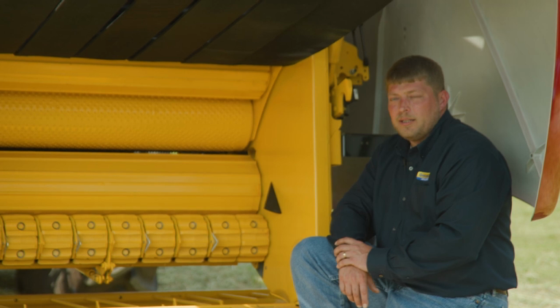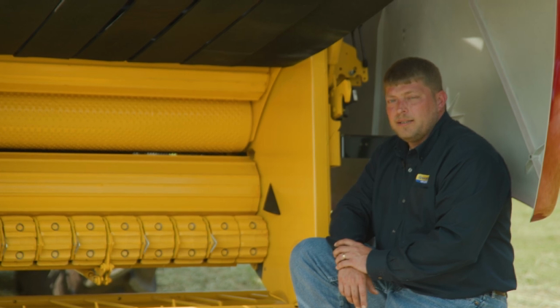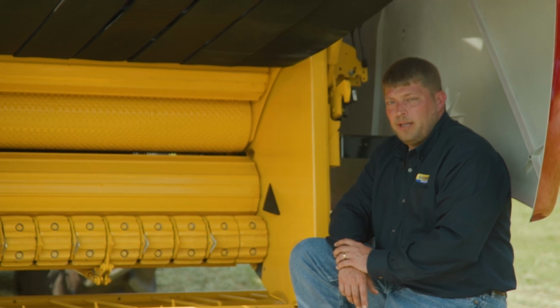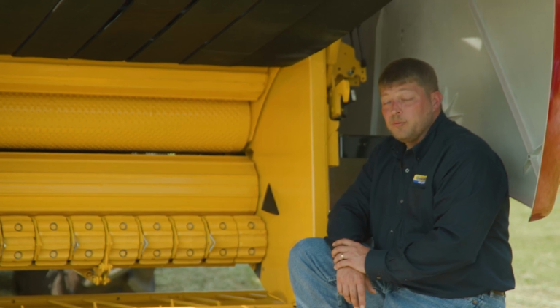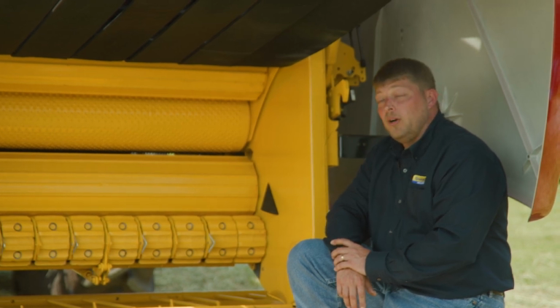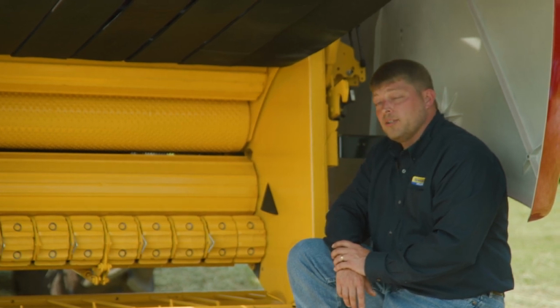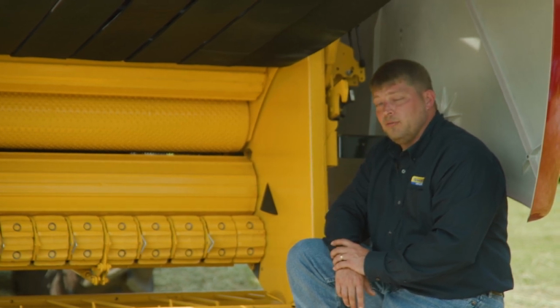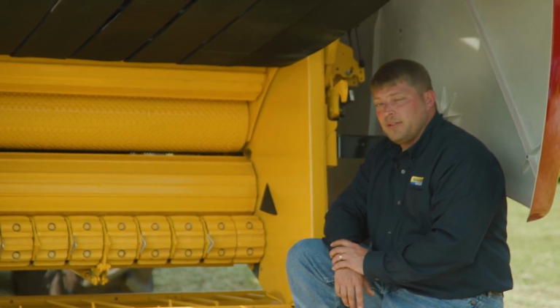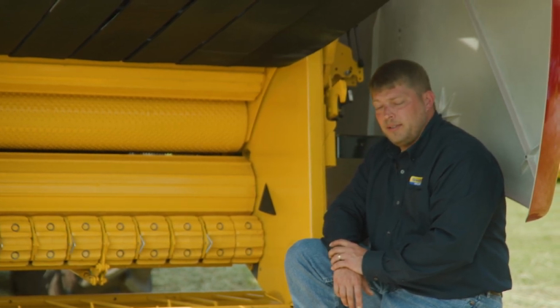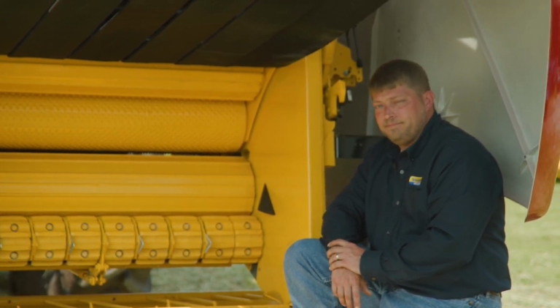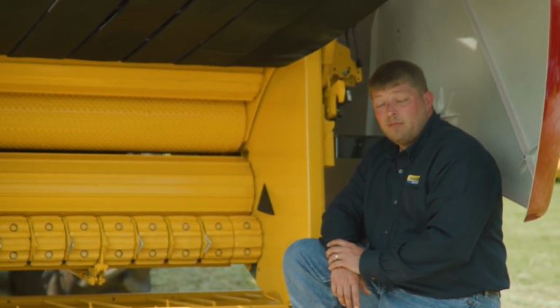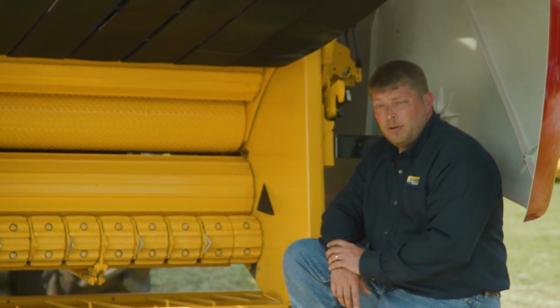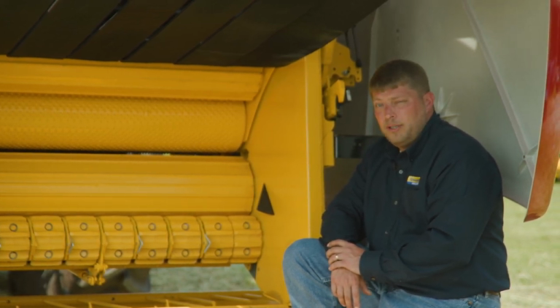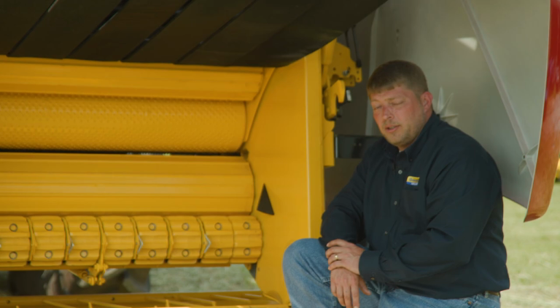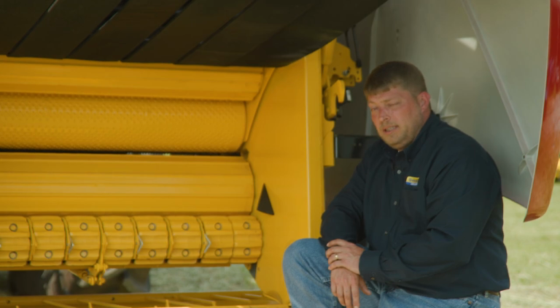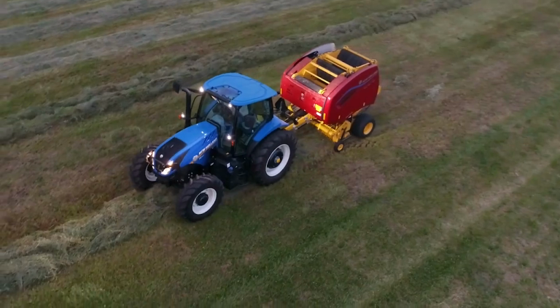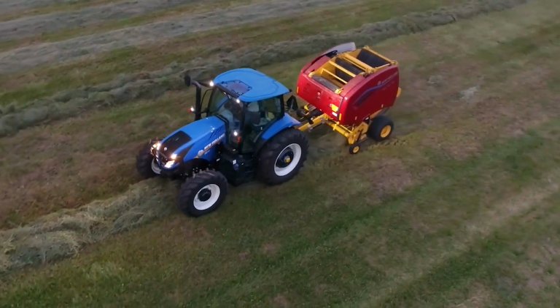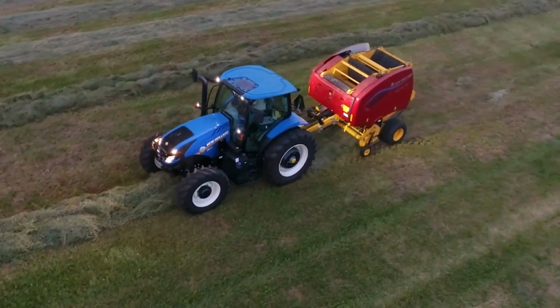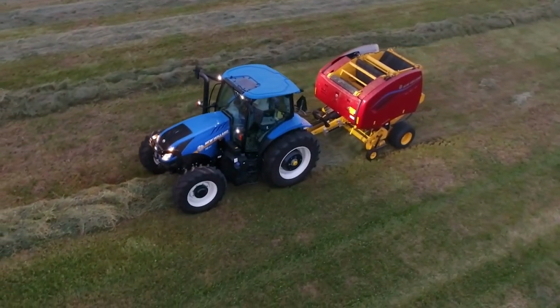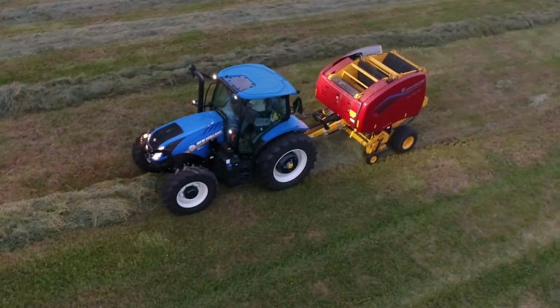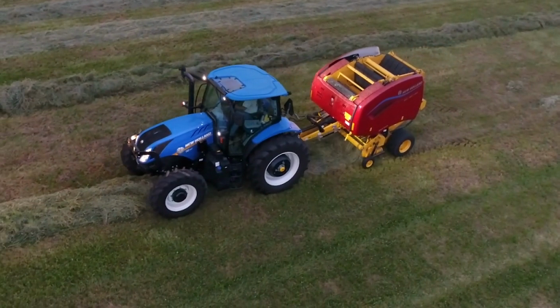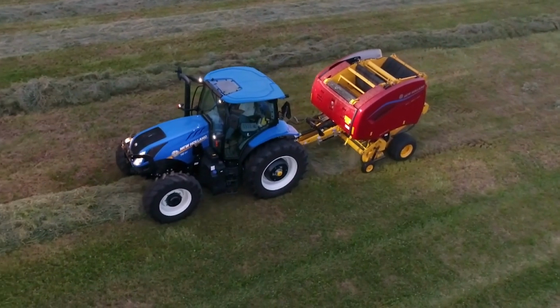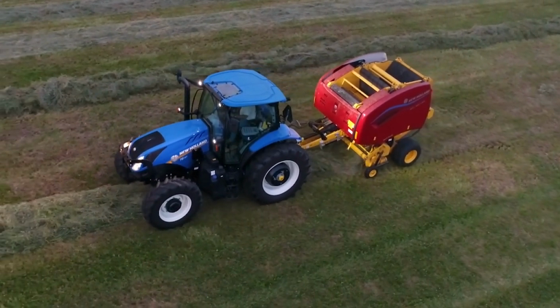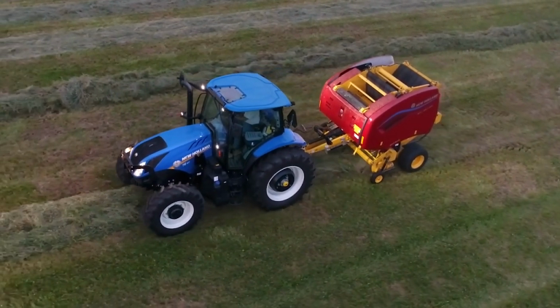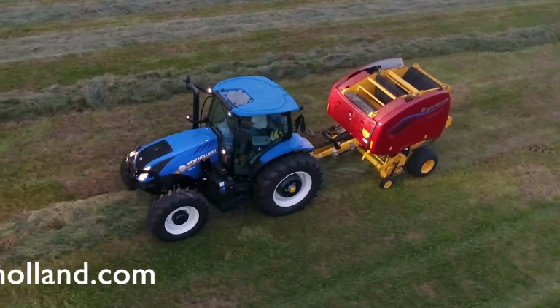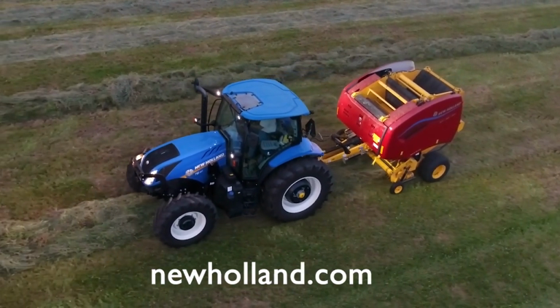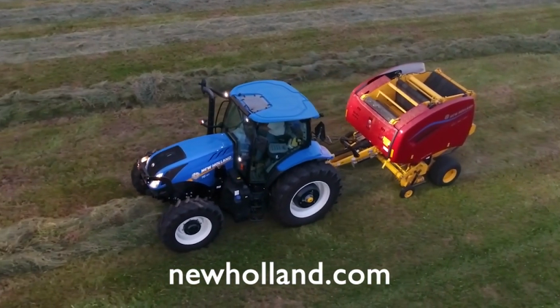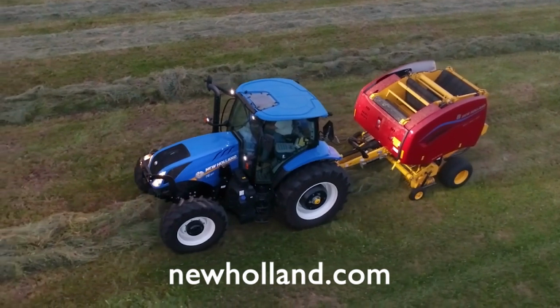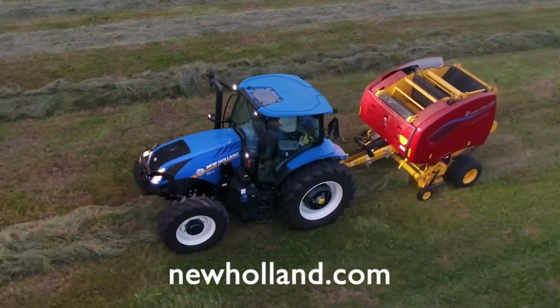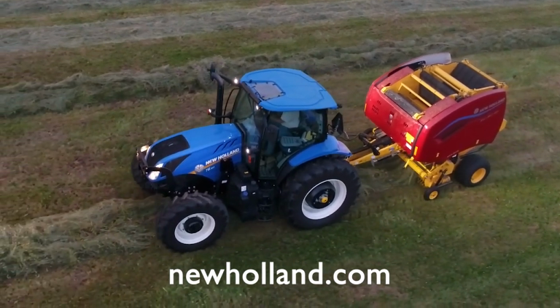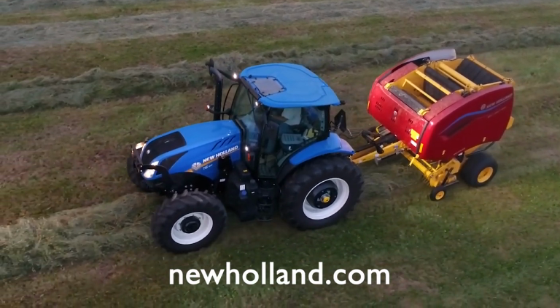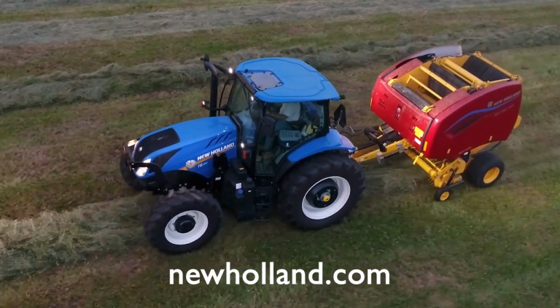Slice up the benefits with New Holland's exclusive Bale Slice system. For more information on the complete line of Roll Belt round balers, visit your local authorized New Holland dealer, newholland.com, or connect with us on our social media.